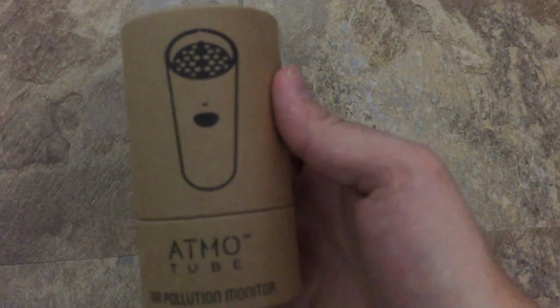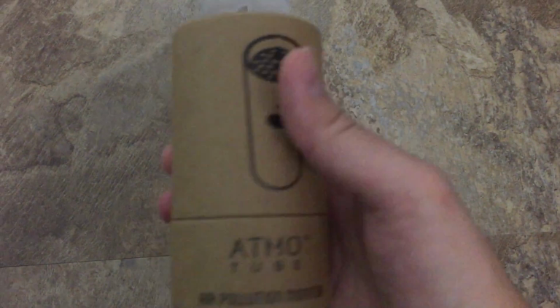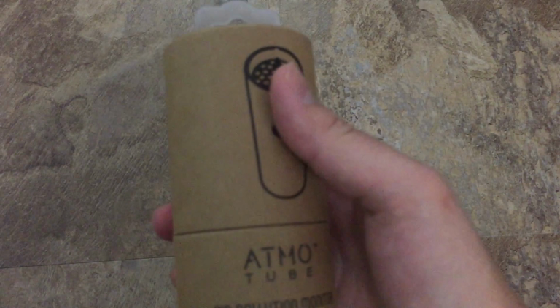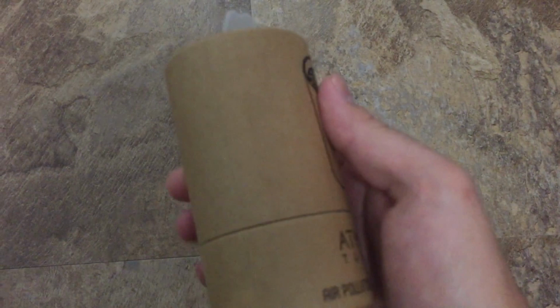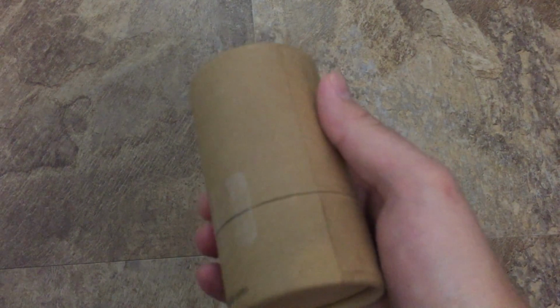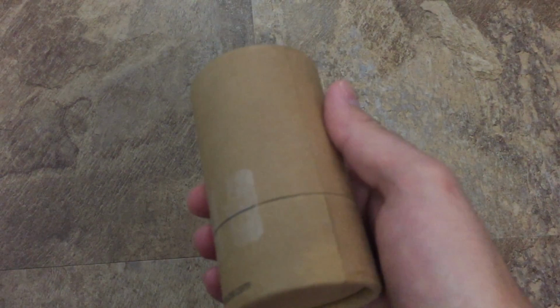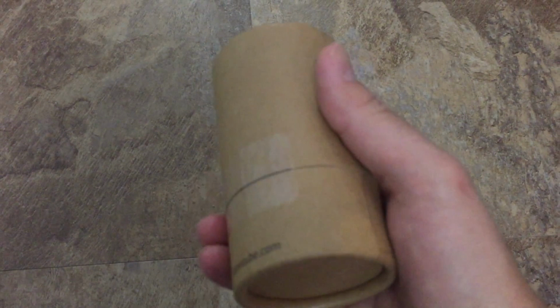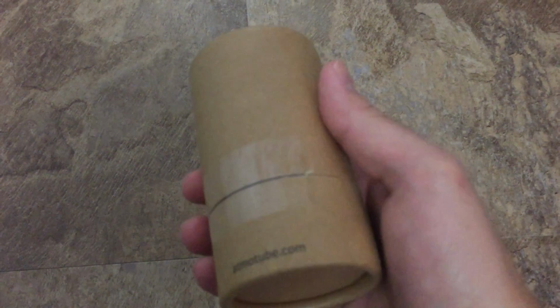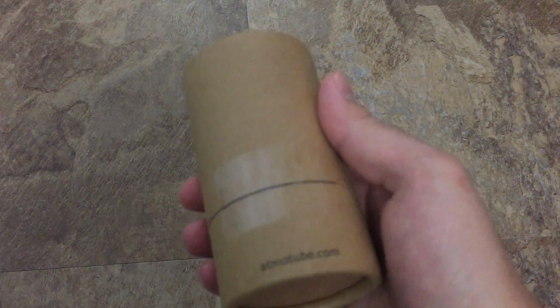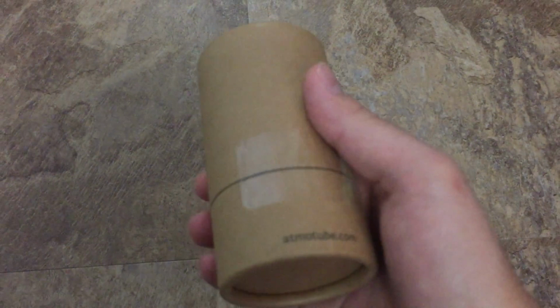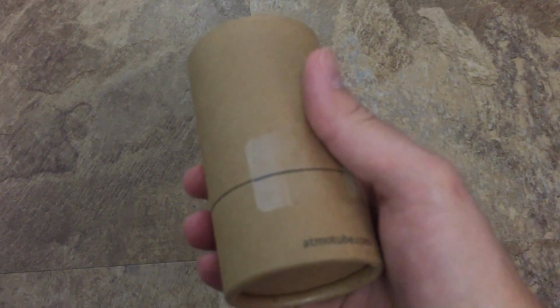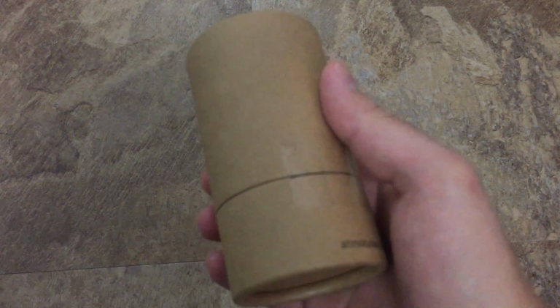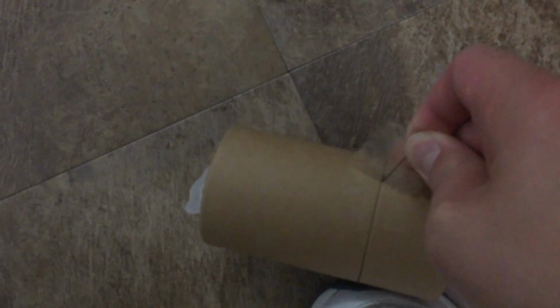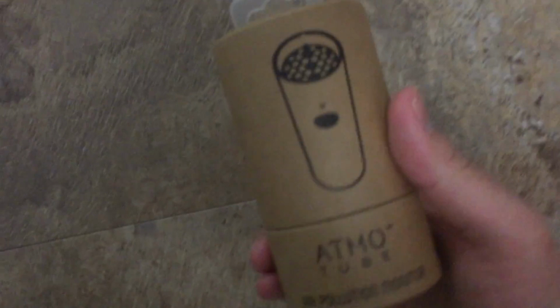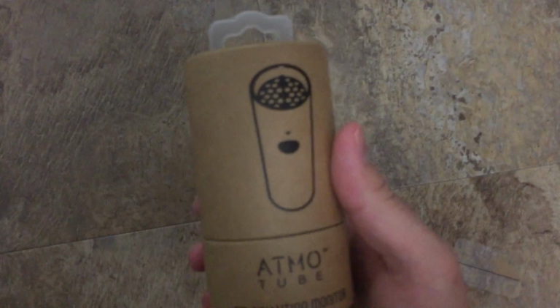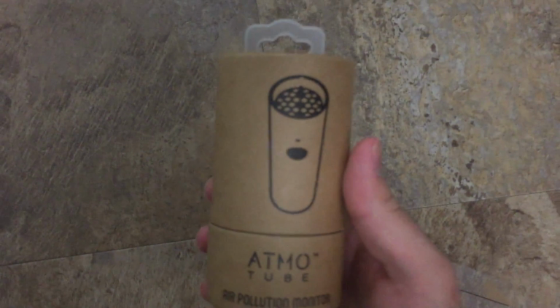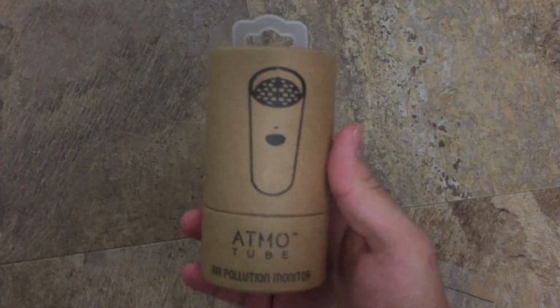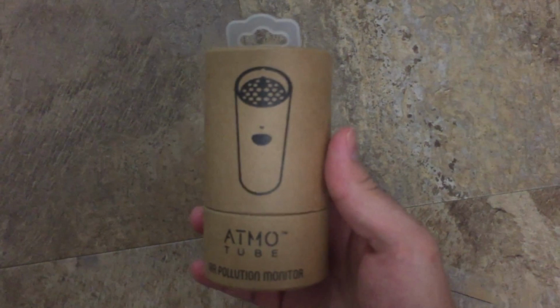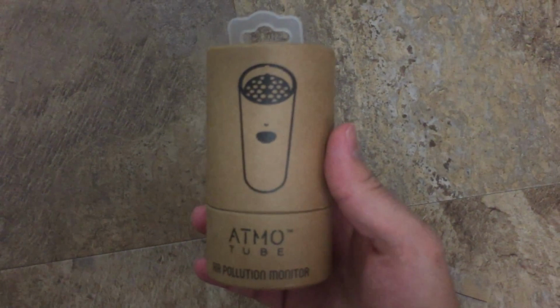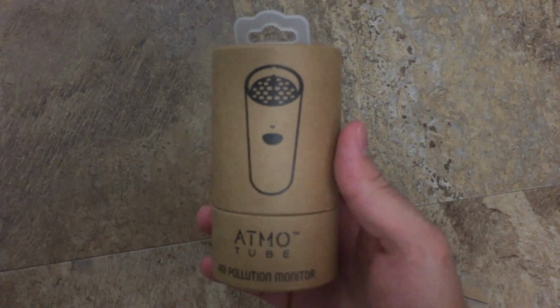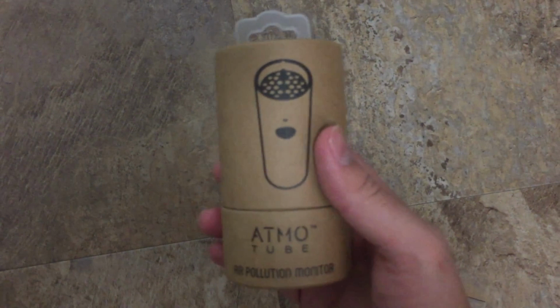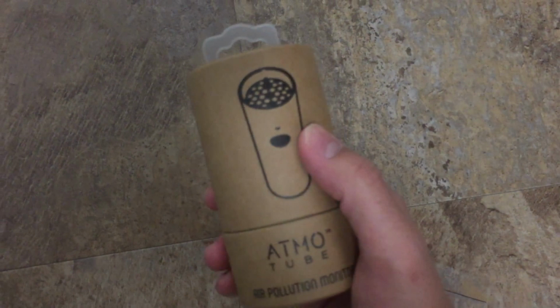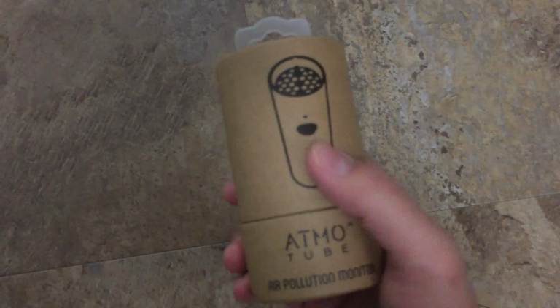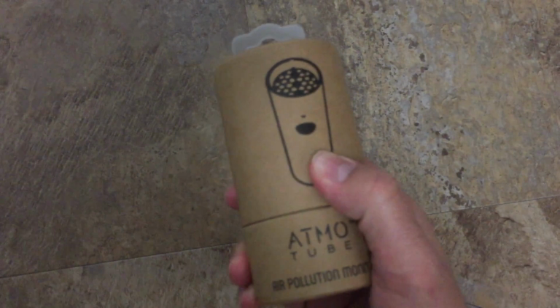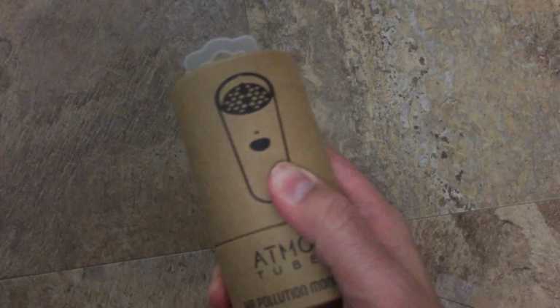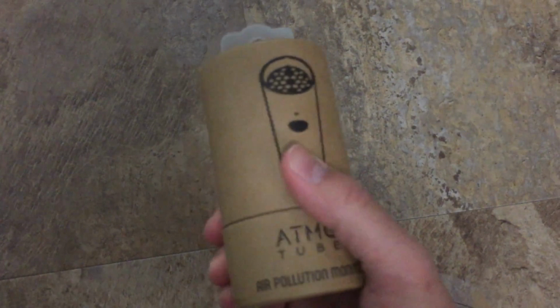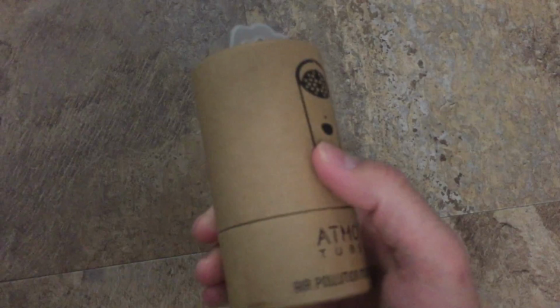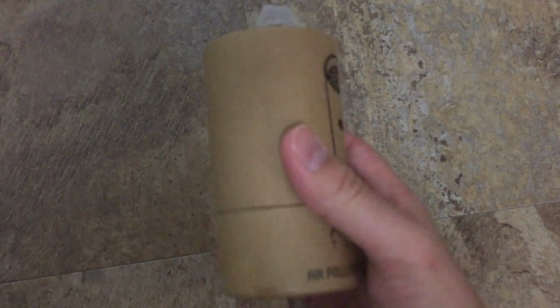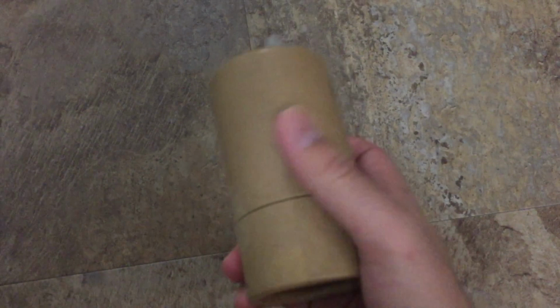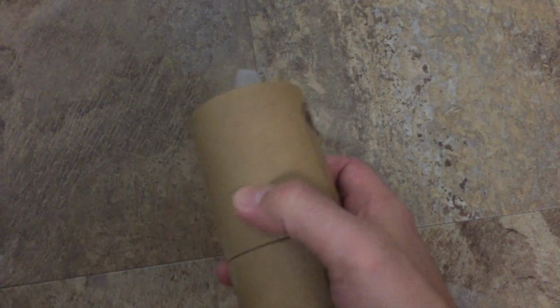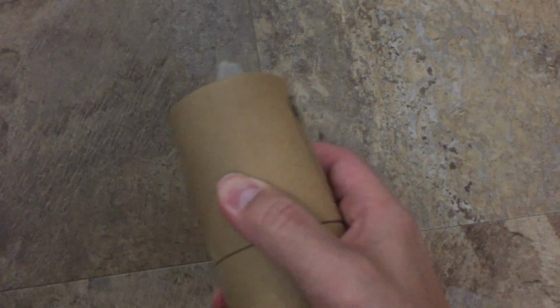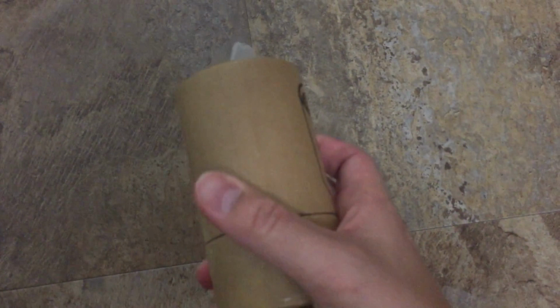This is the exterior casing that it came in — it came in a box and this is what's inside. The AtmoTube is supposed to detect air quality. It has sensors and I think it connects to your iPhone or Android app.